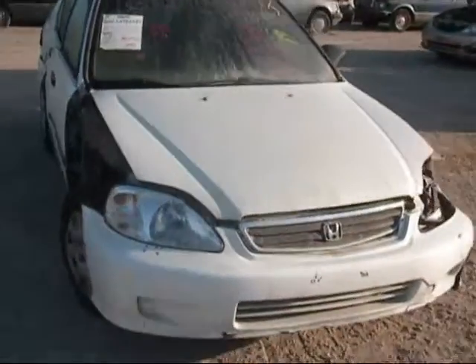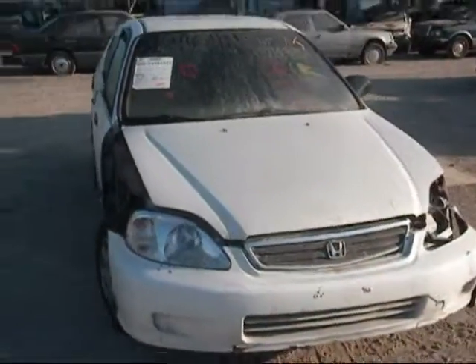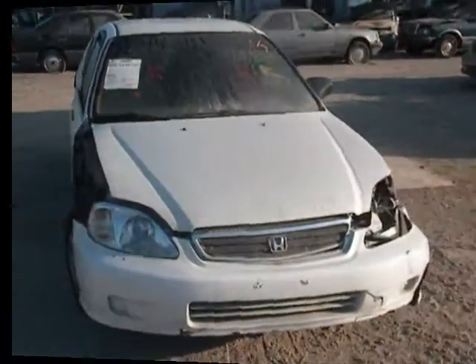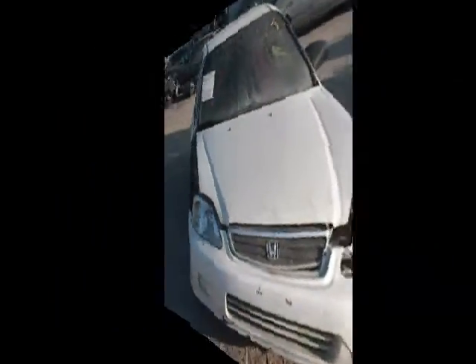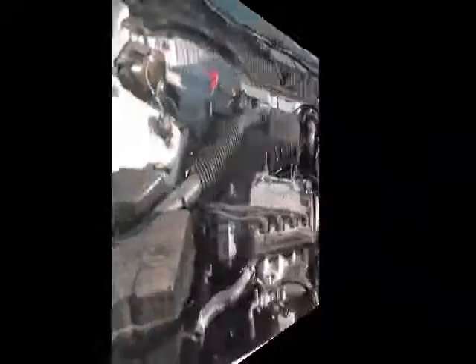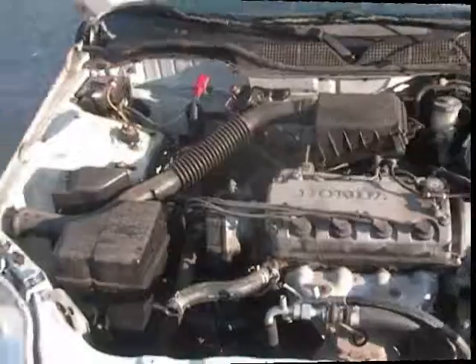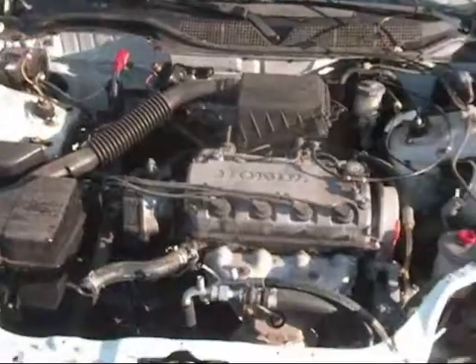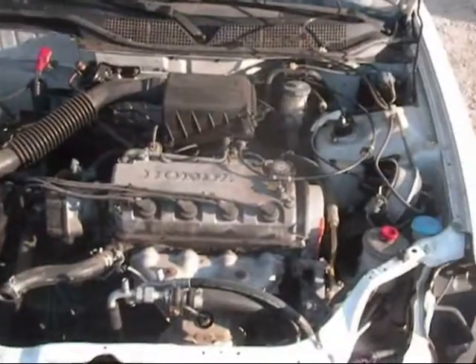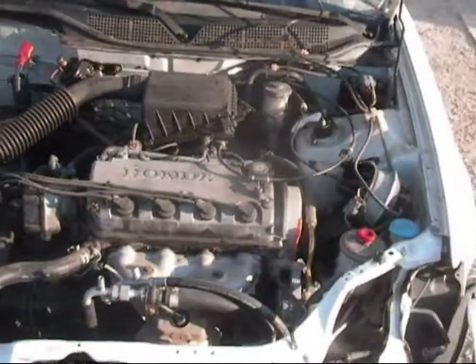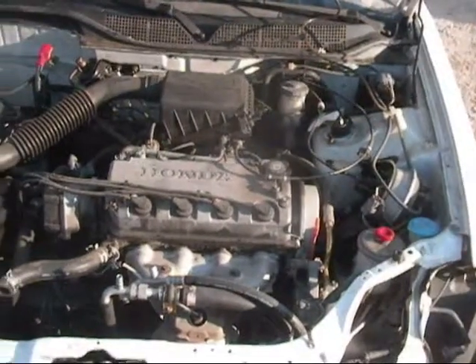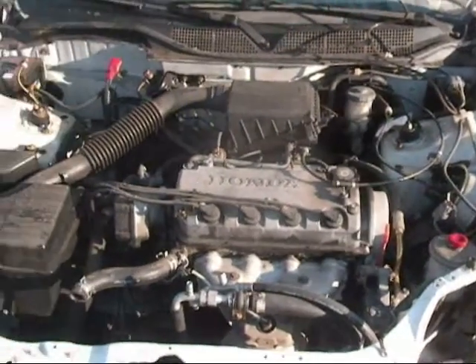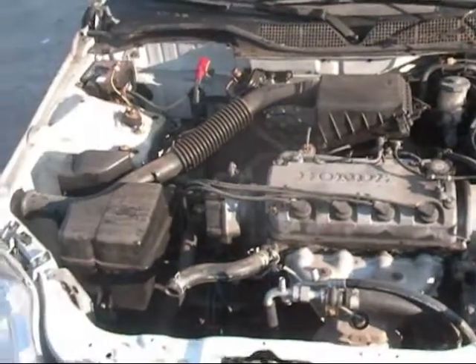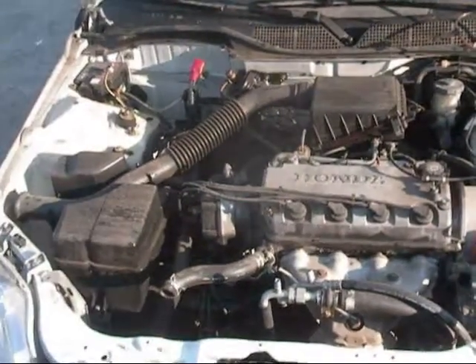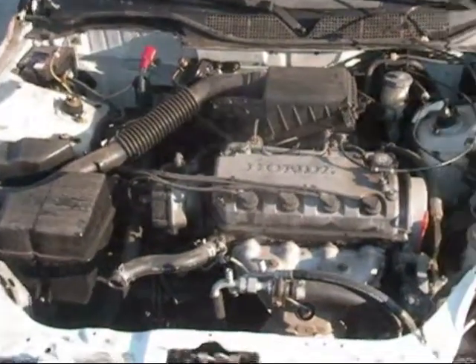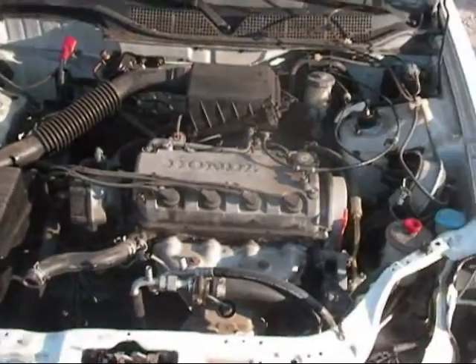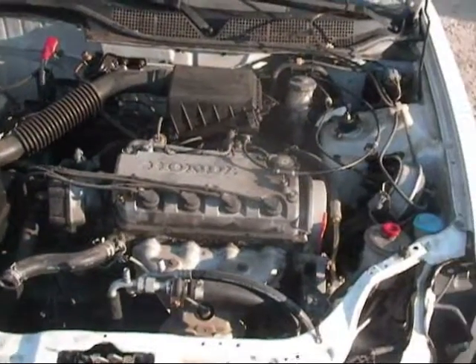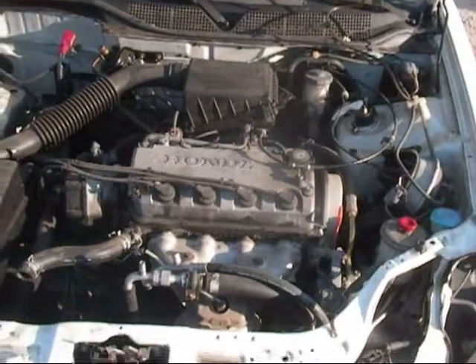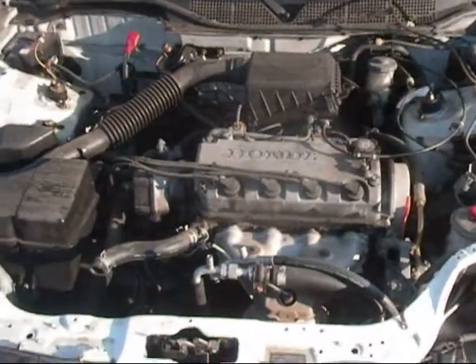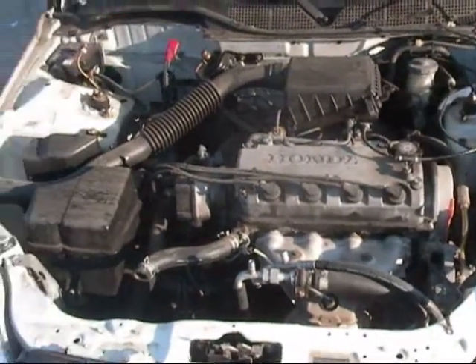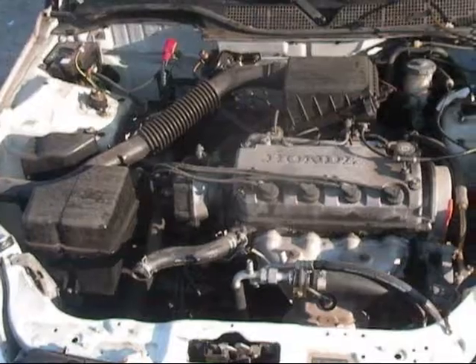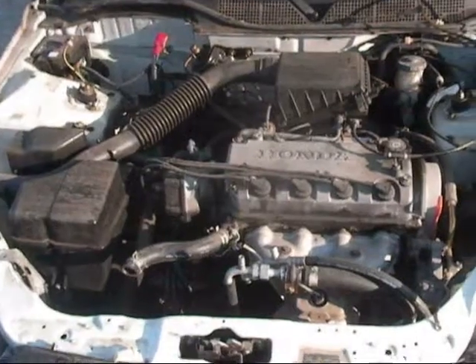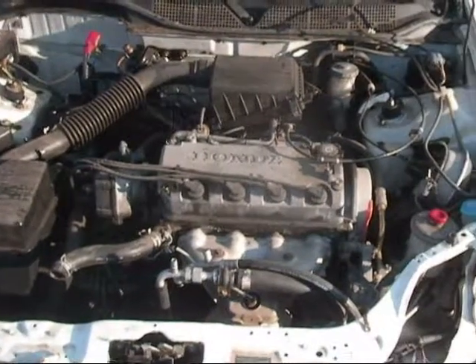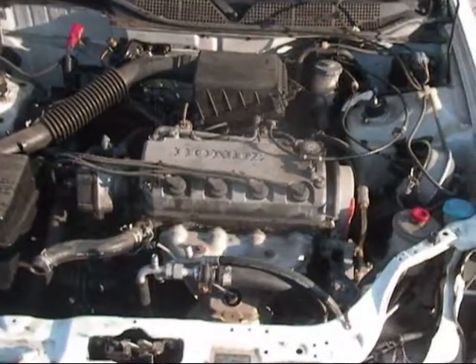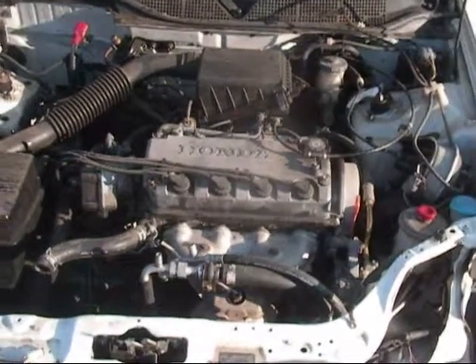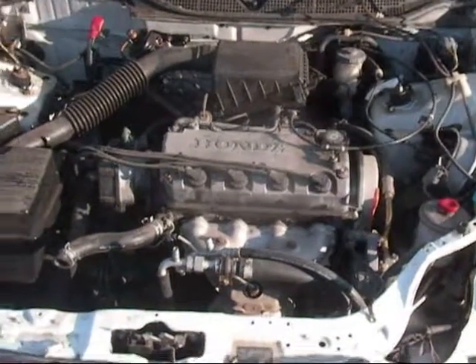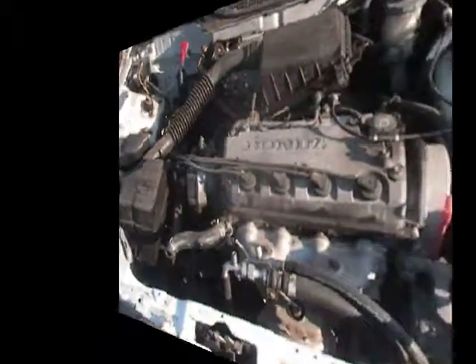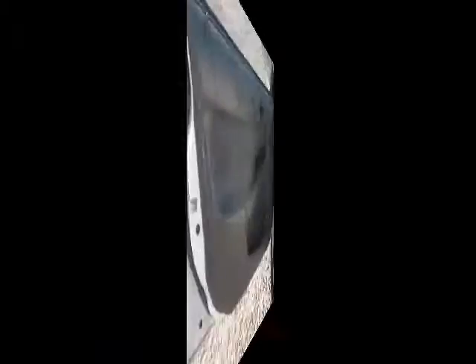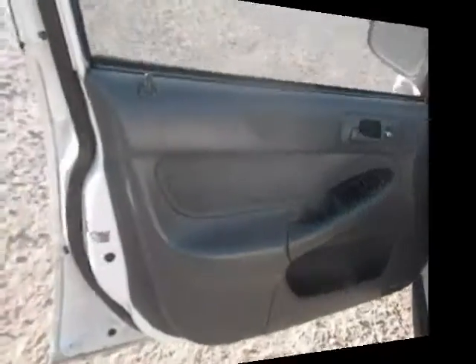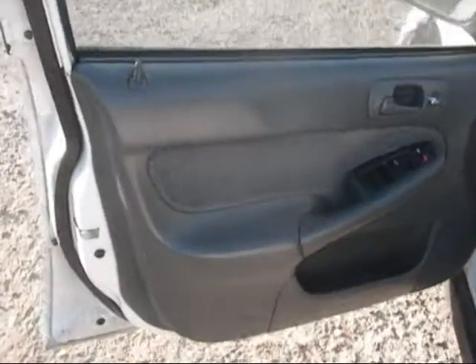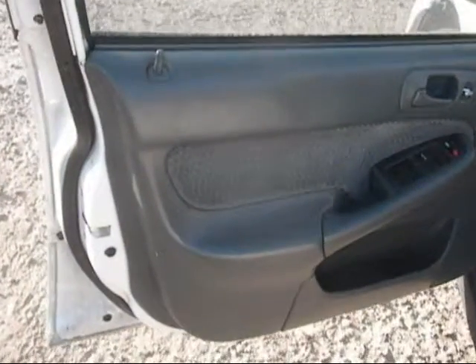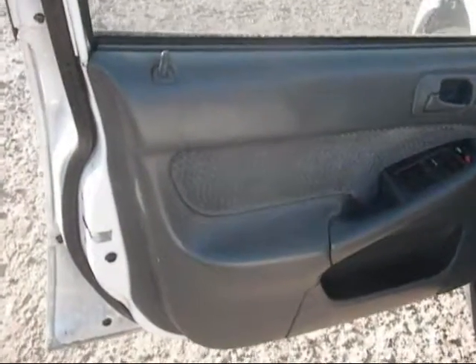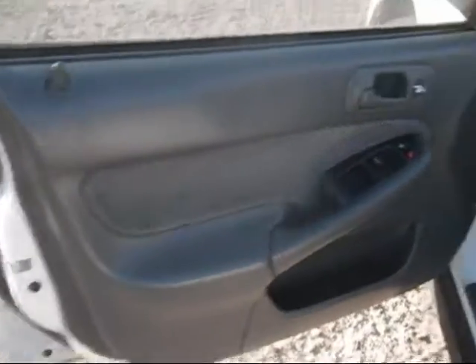Engine and transmission are good. All engine components are good. Driver's trim panel is no good.